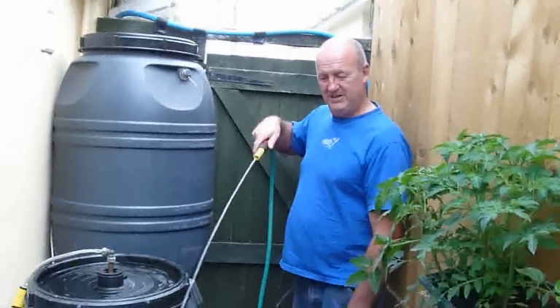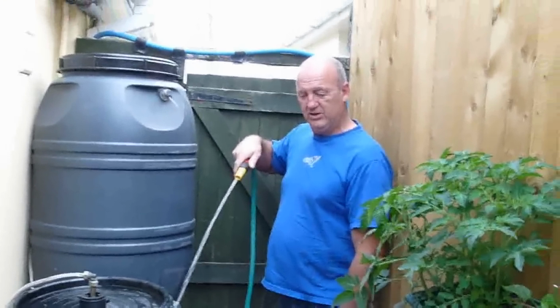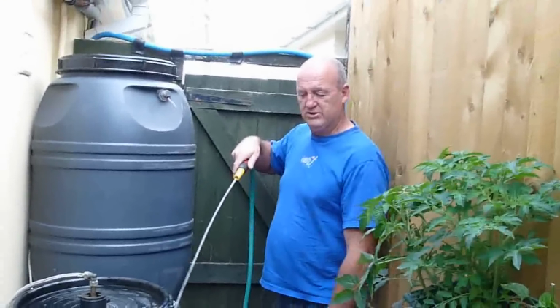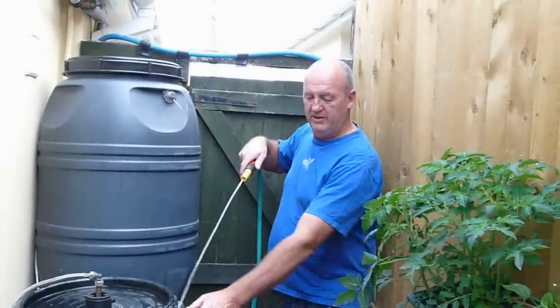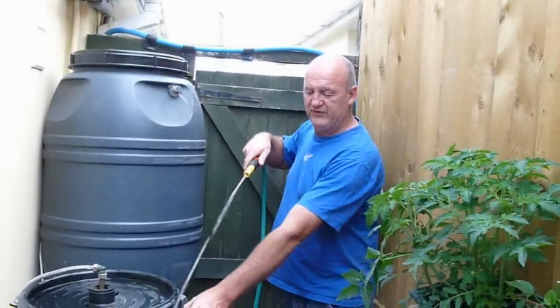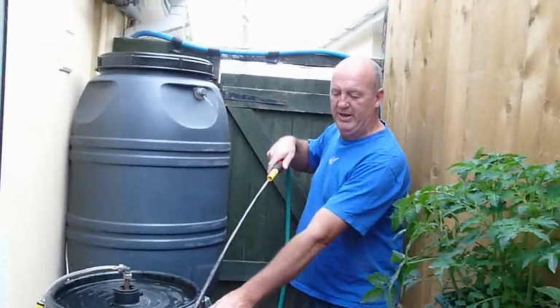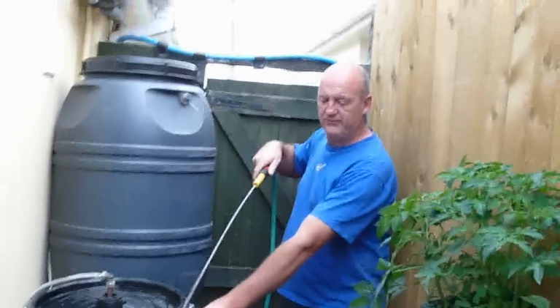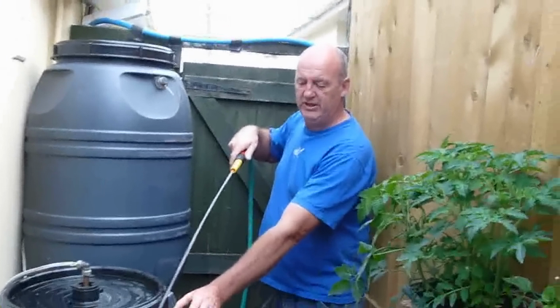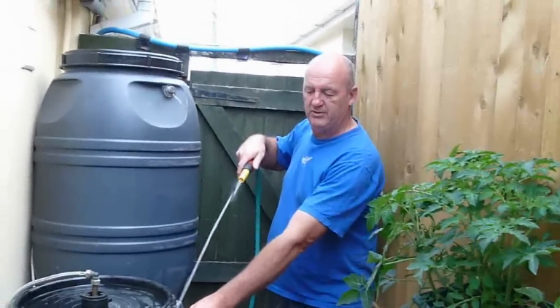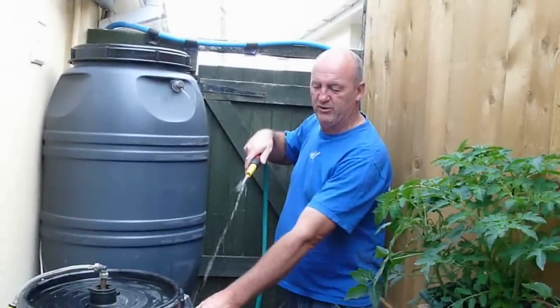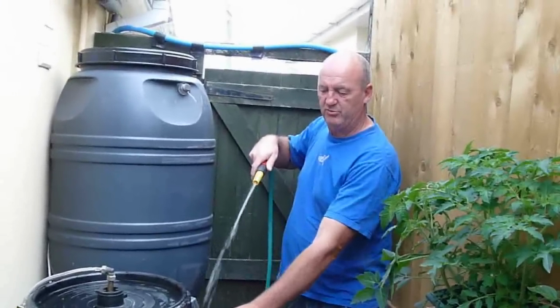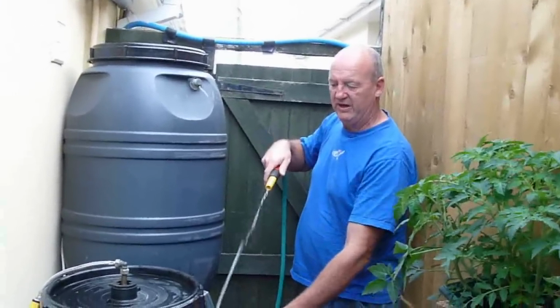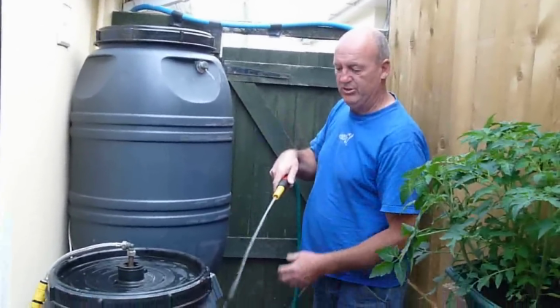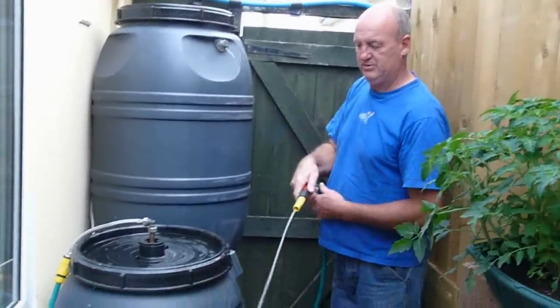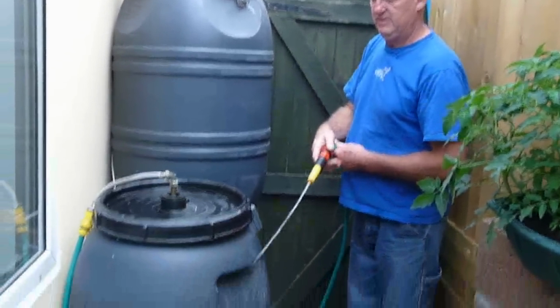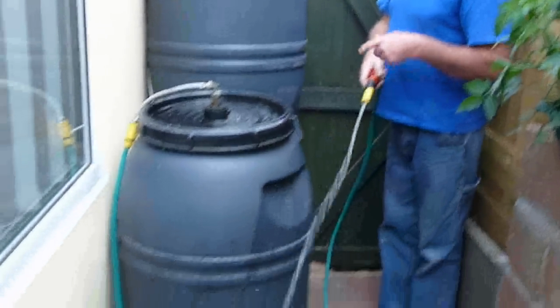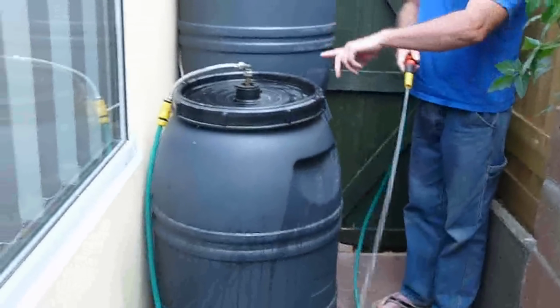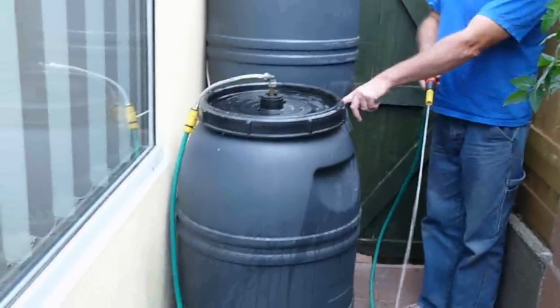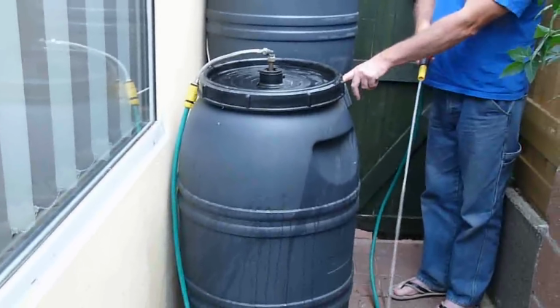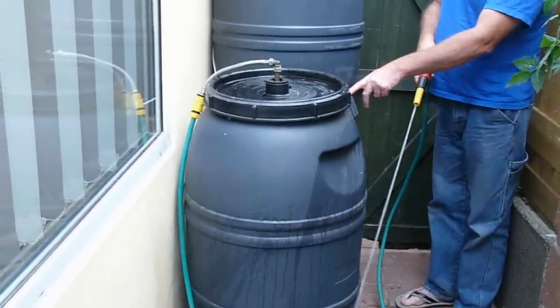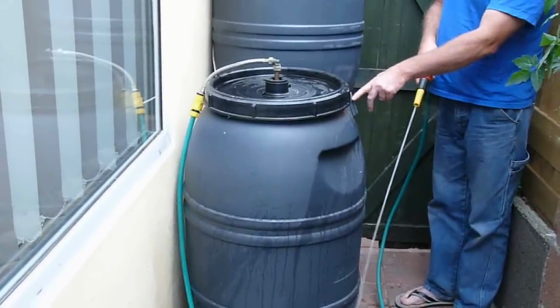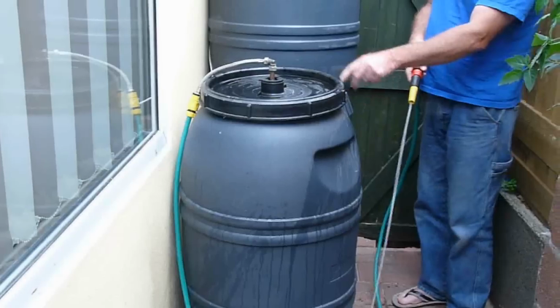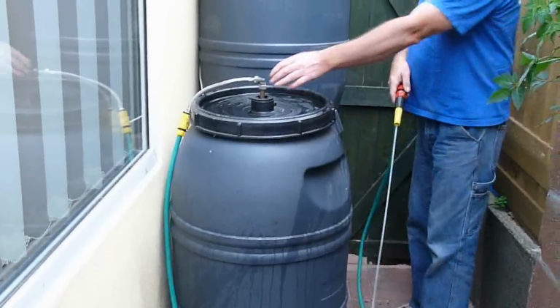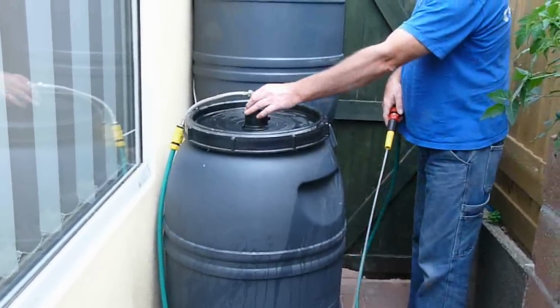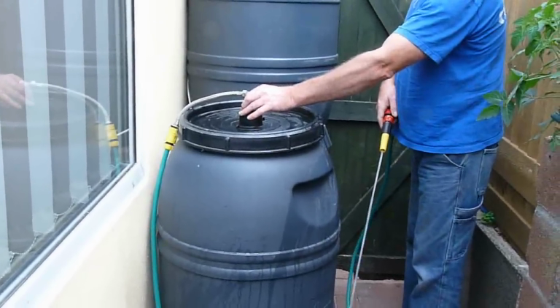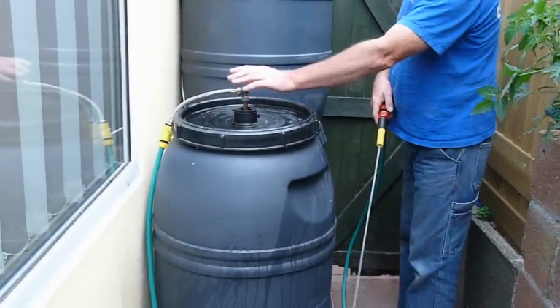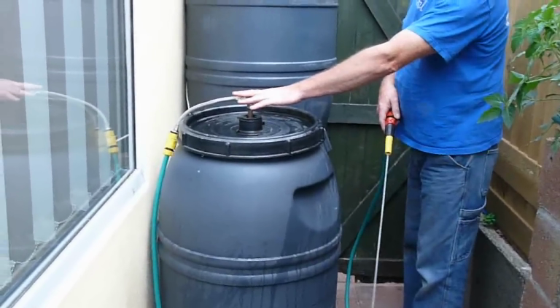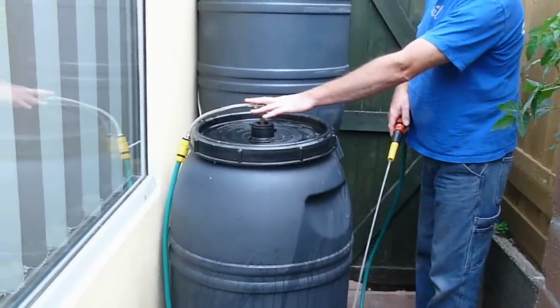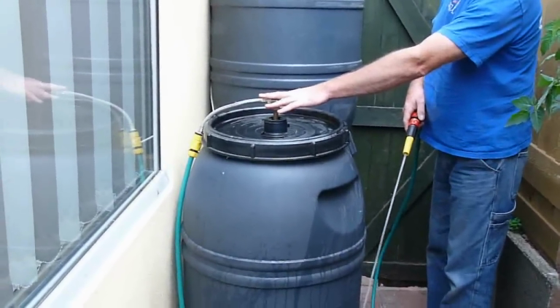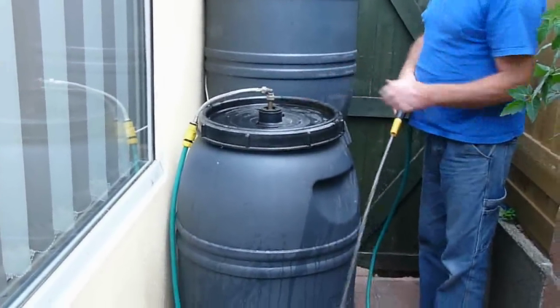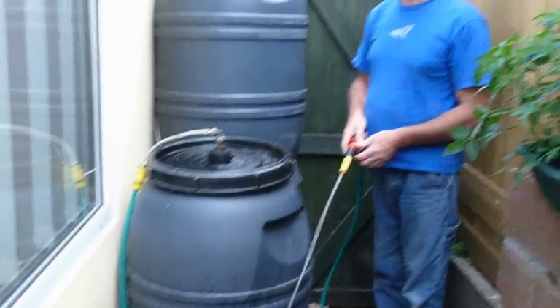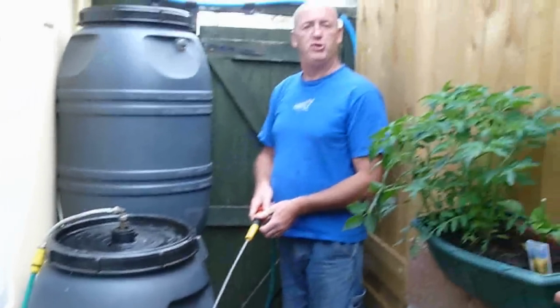The cost: £15 for the barrel from Moor Valley Farmers, £10 for the bits to connect it together, £39 for the water pump inside the tank. Job done.